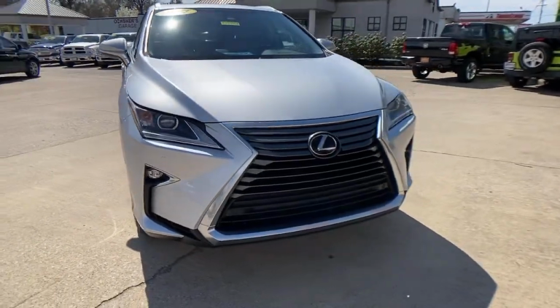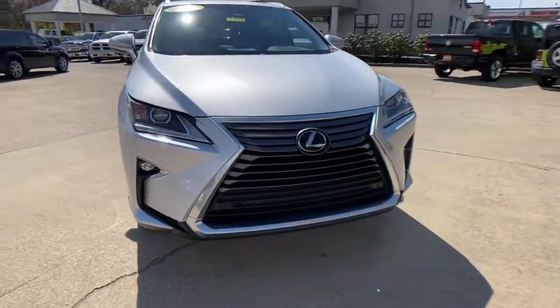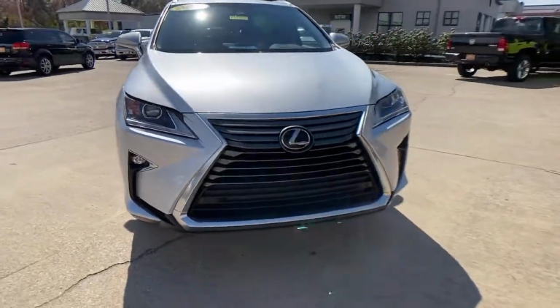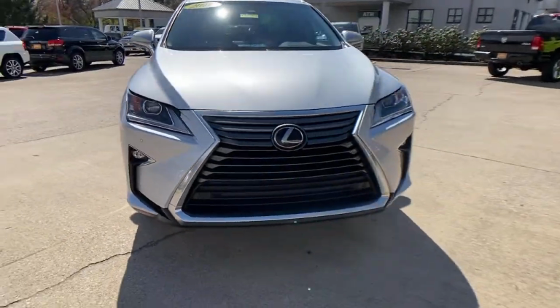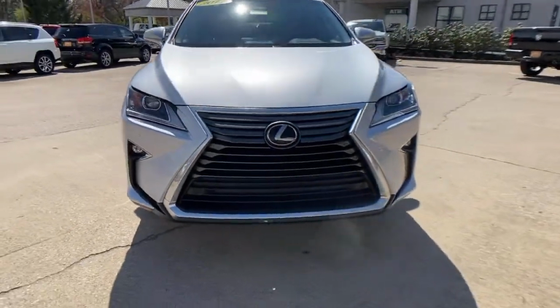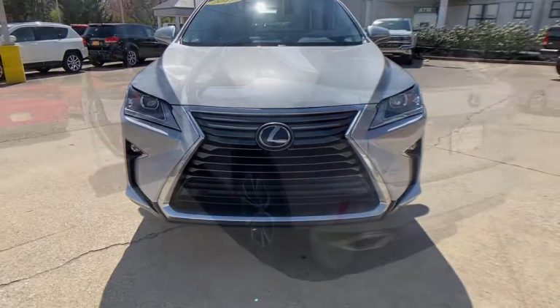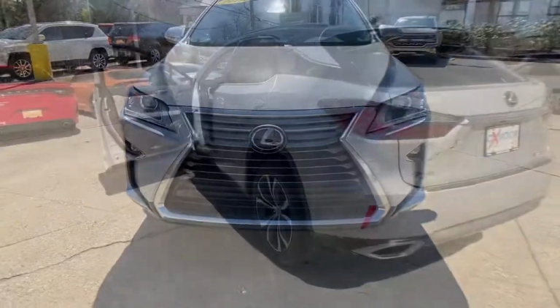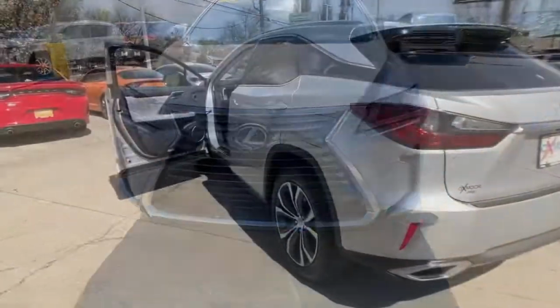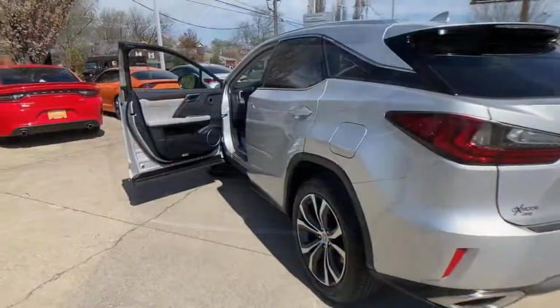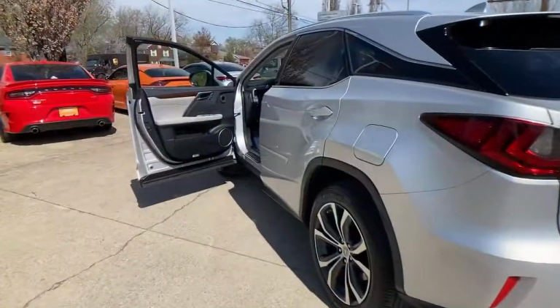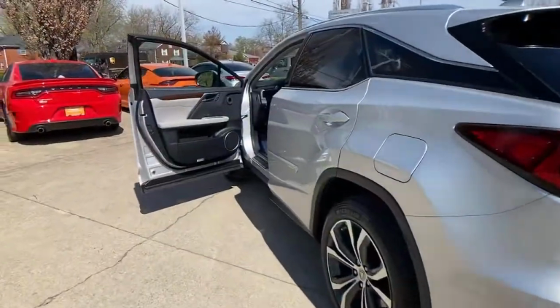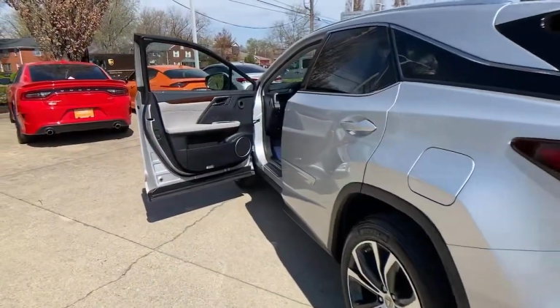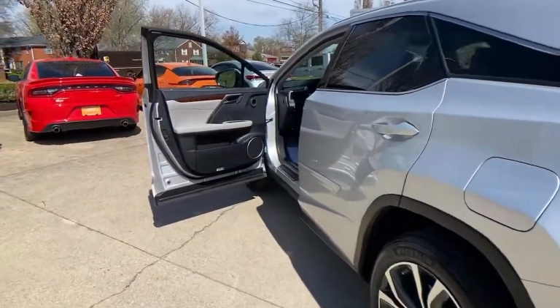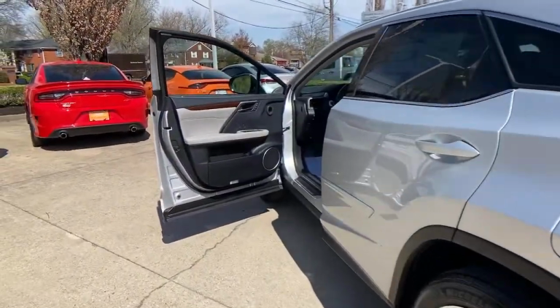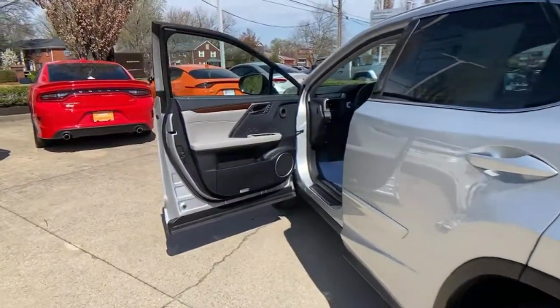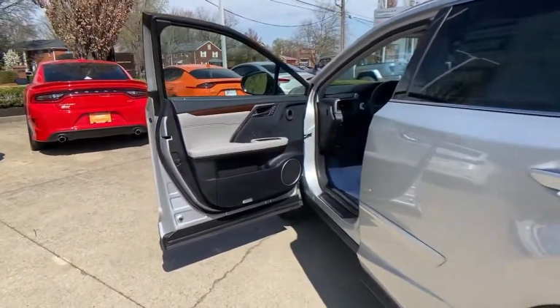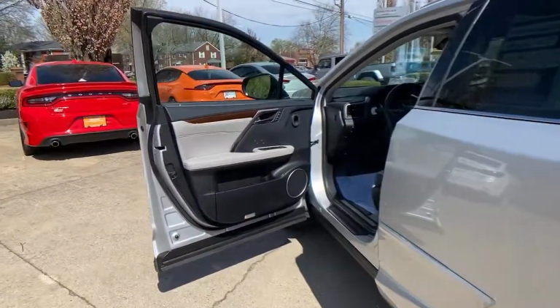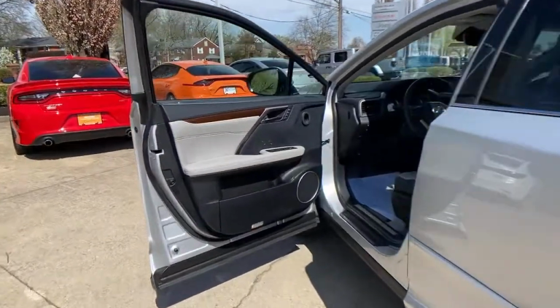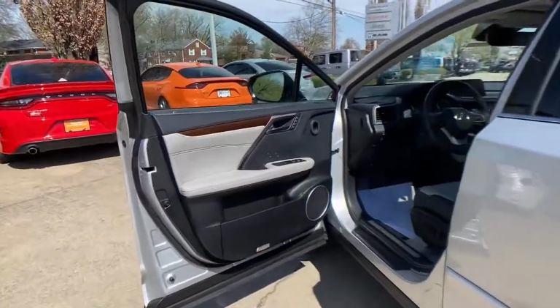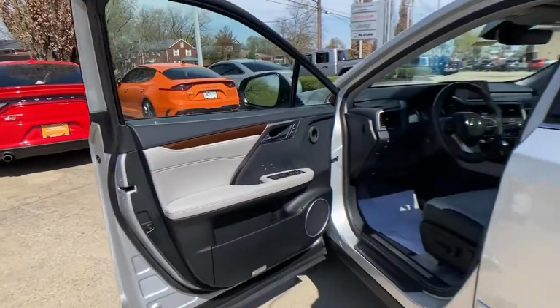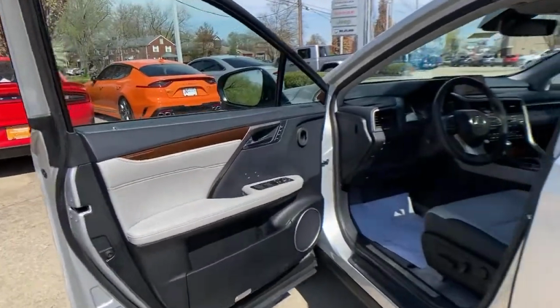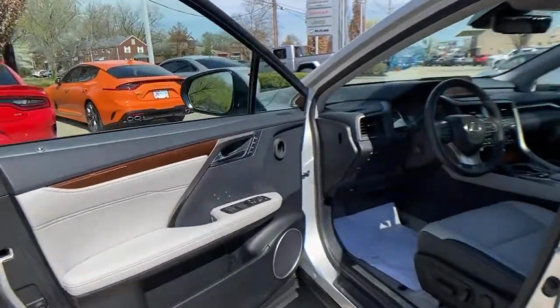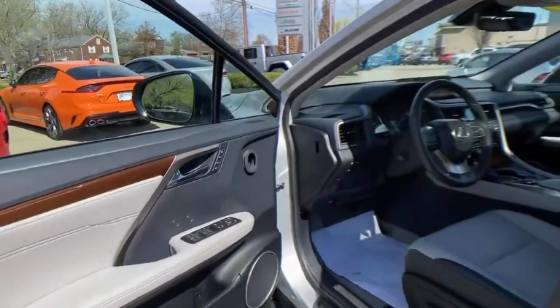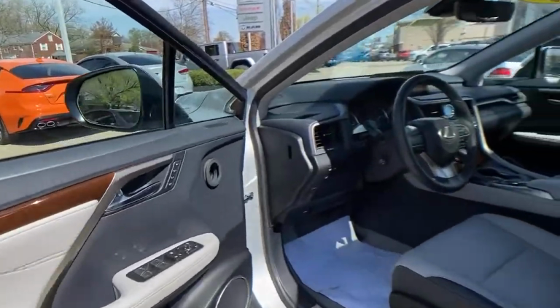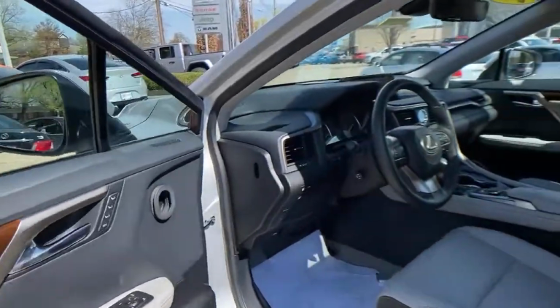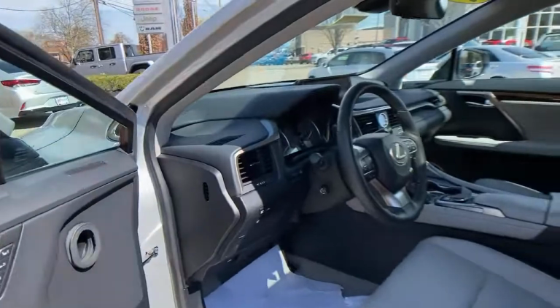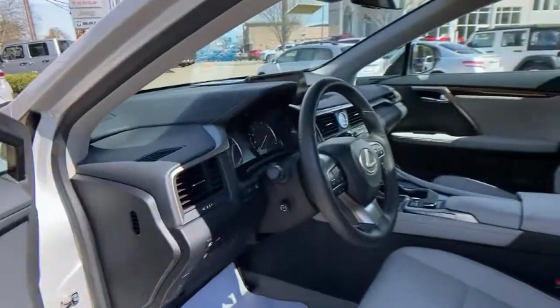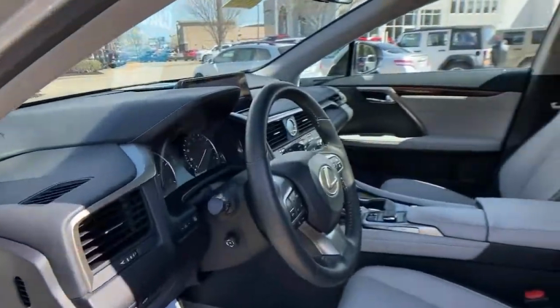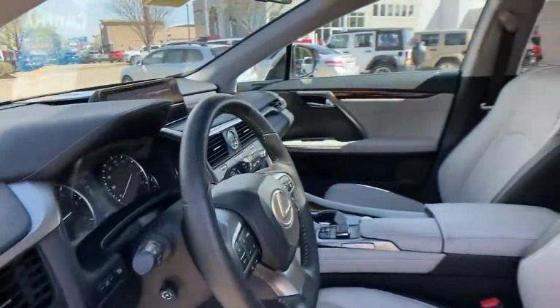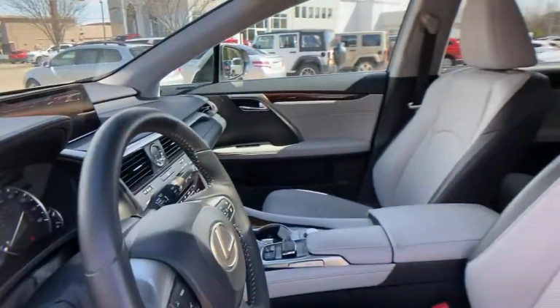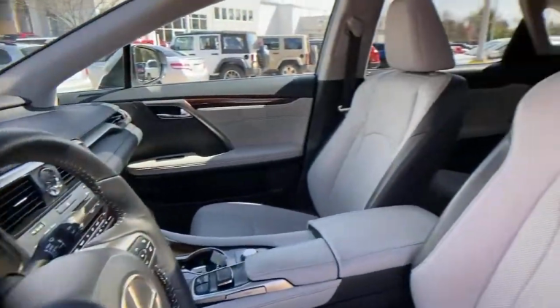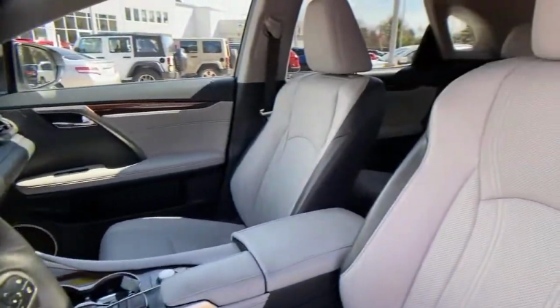Behind its bold looks lies a premium interior loaded with a suite of advanced safety and infotainment tech to help you make the most of each journey.